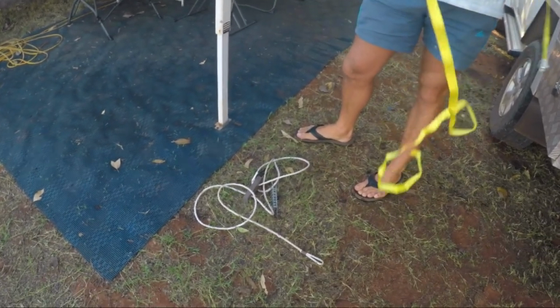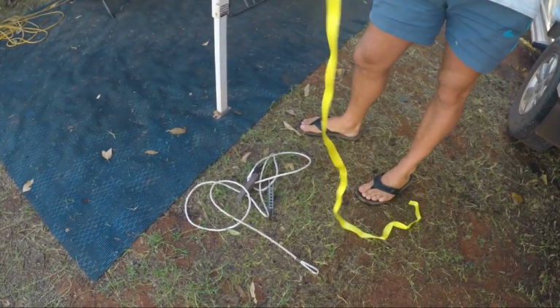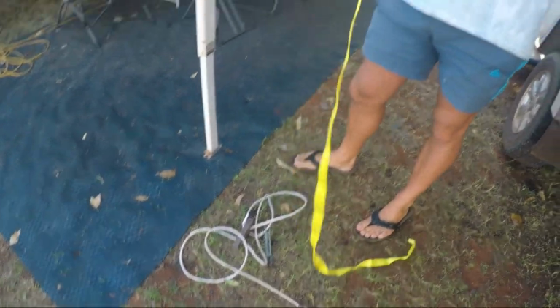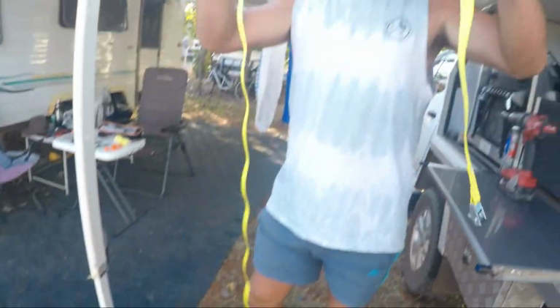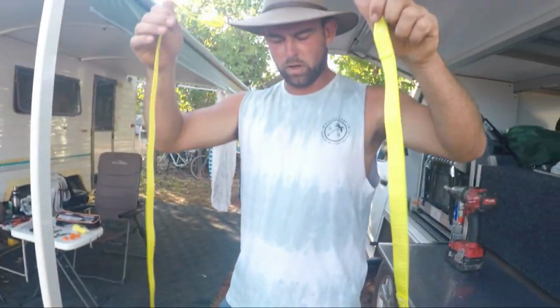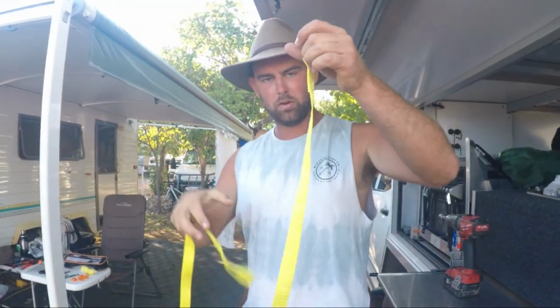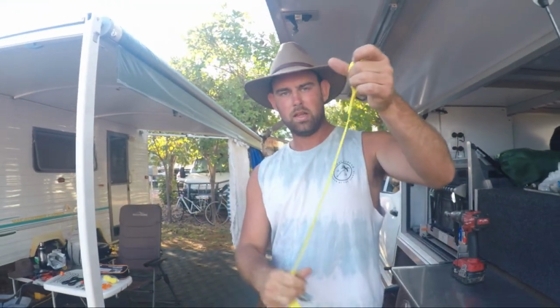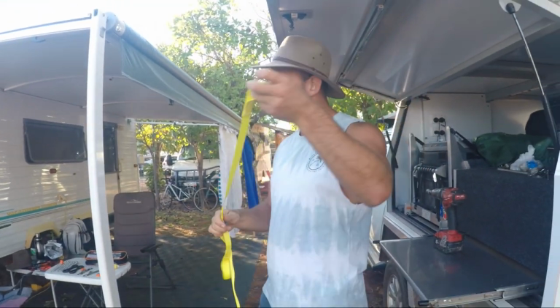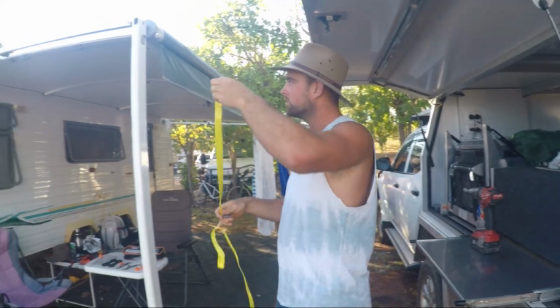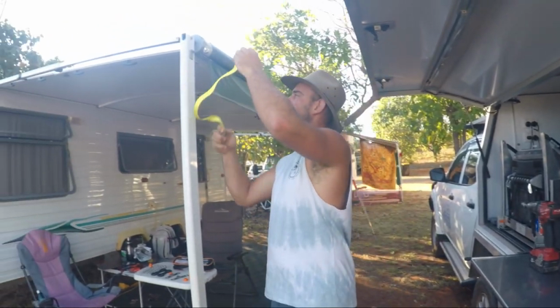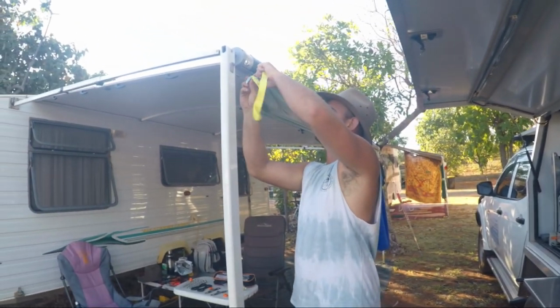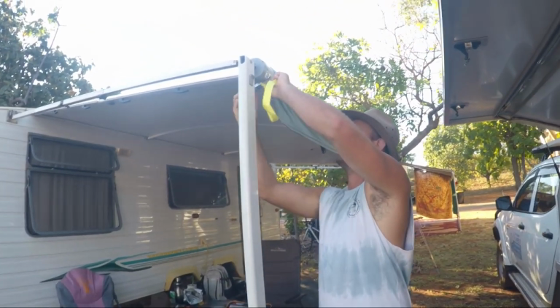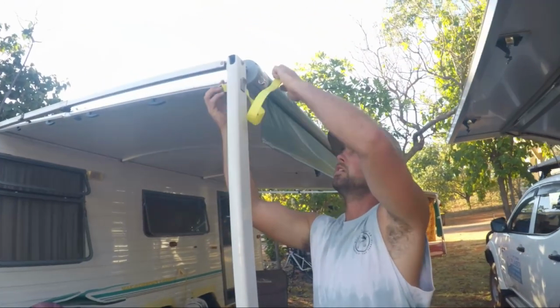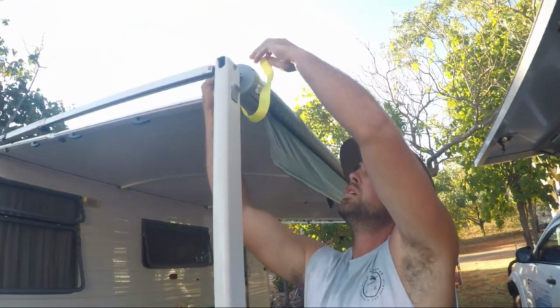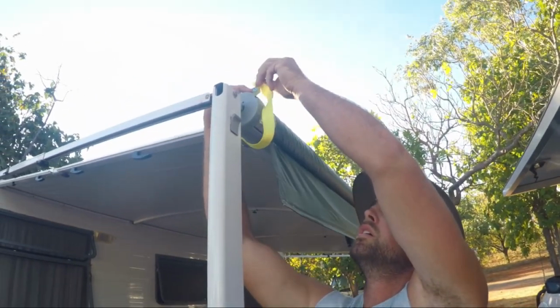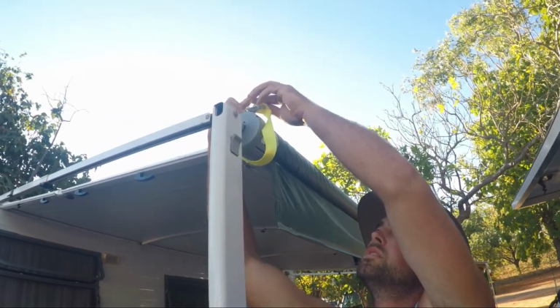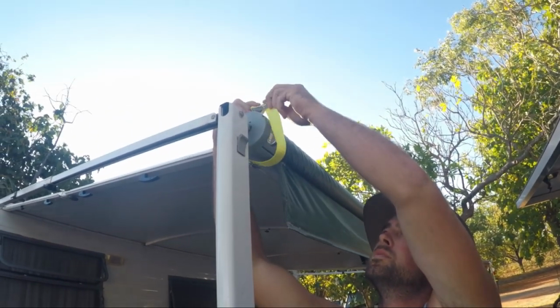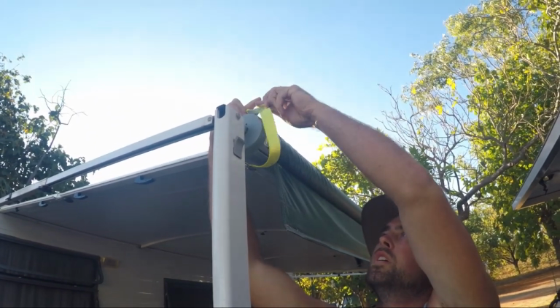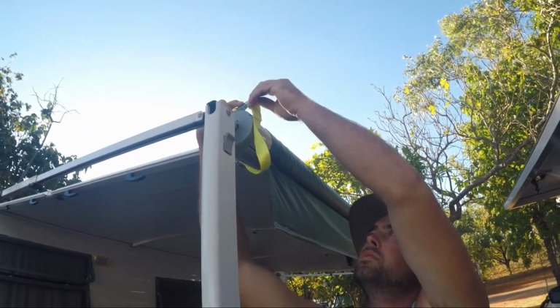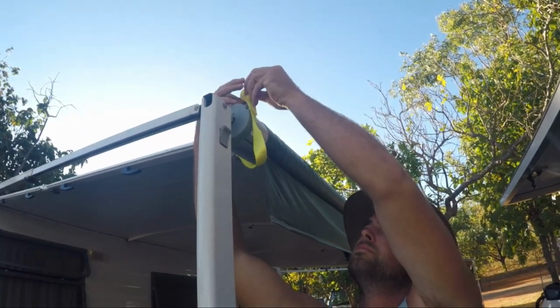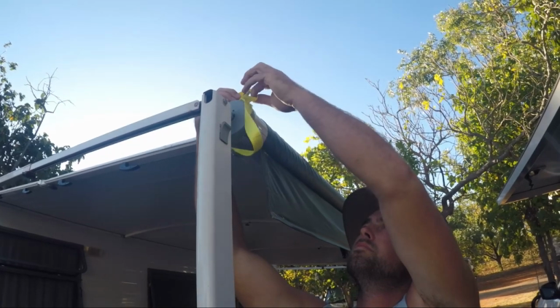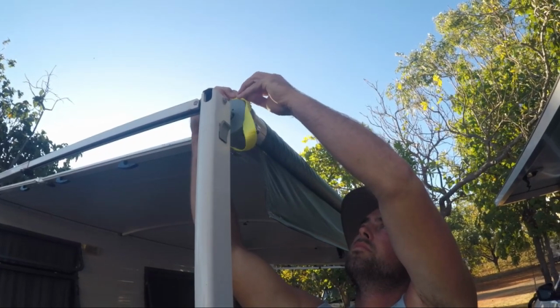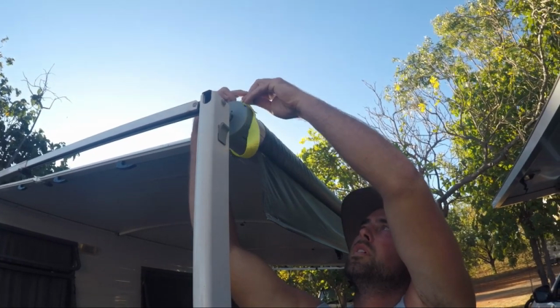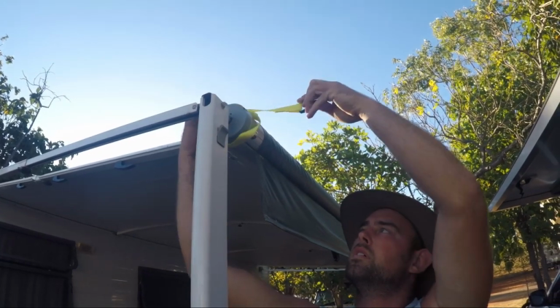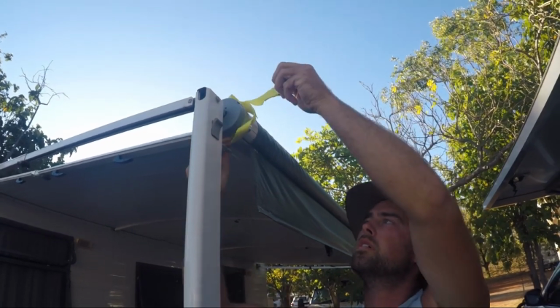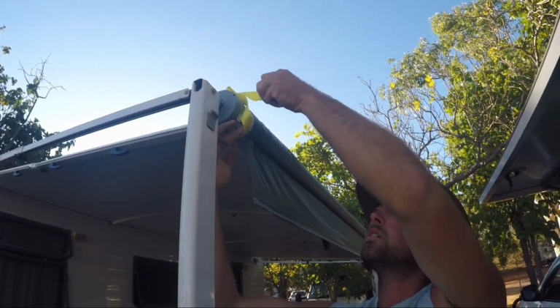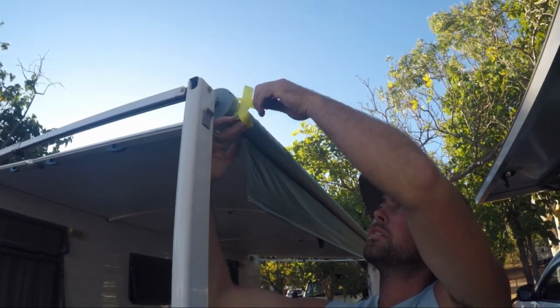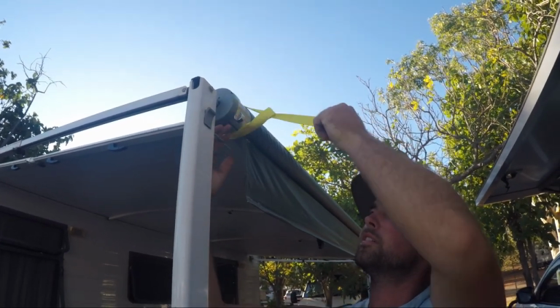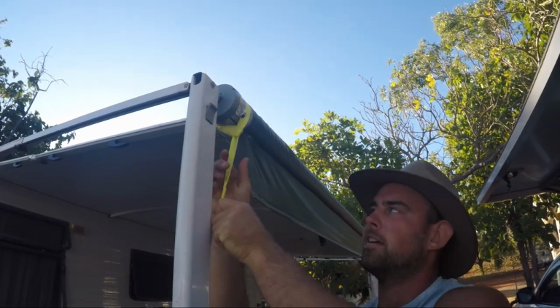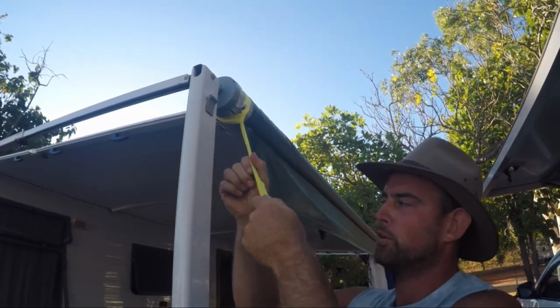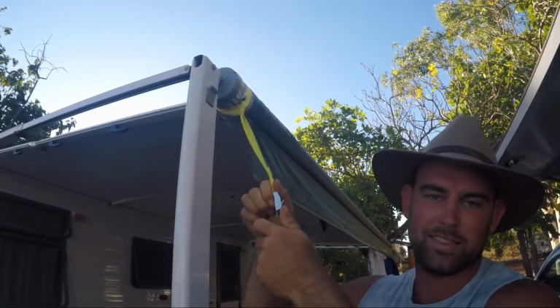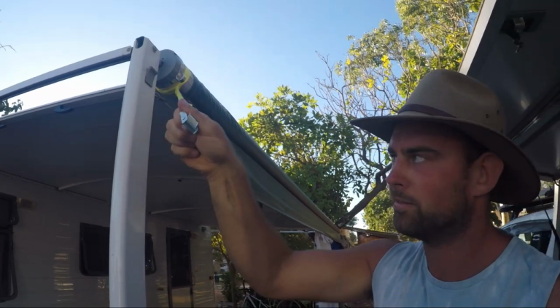So there are two straps - one little one, one big one. This one just does a nice little loop around the top to pull tight. It's the first time doing this by the way, so if we're a little rusty that's why.